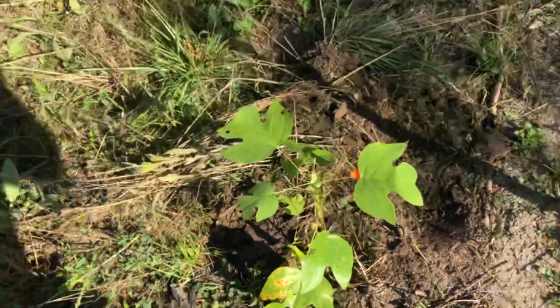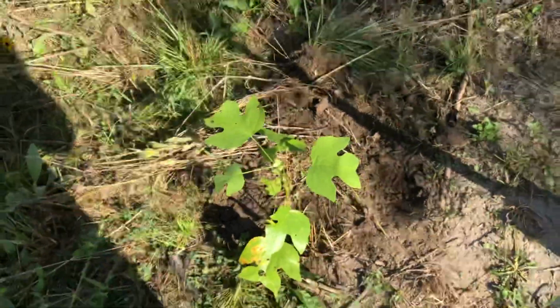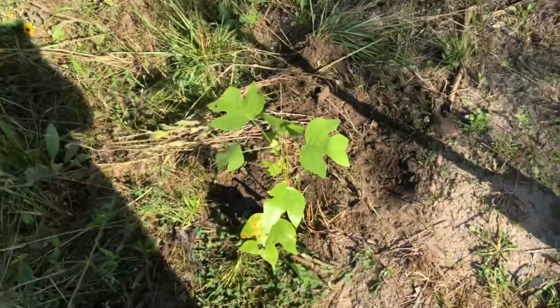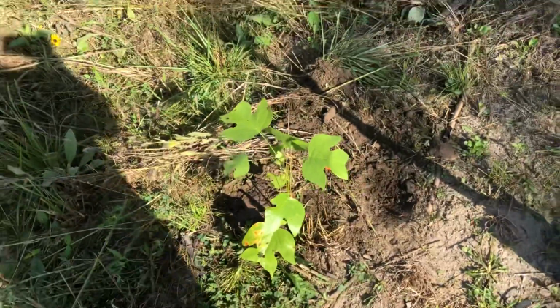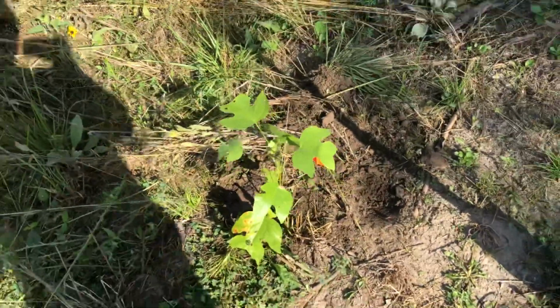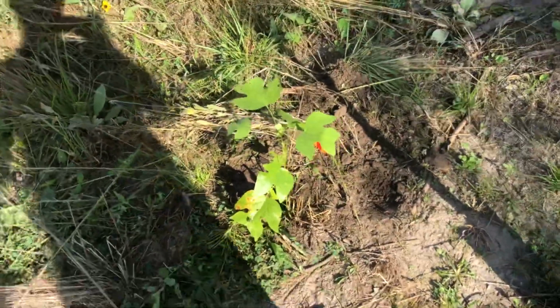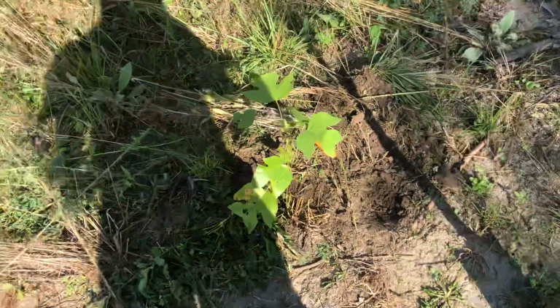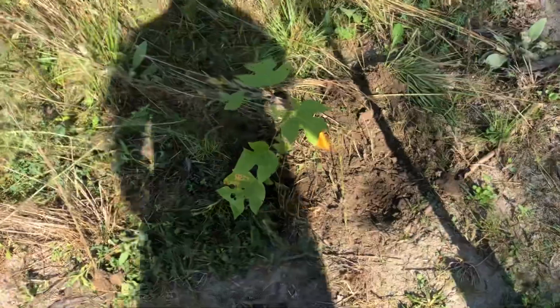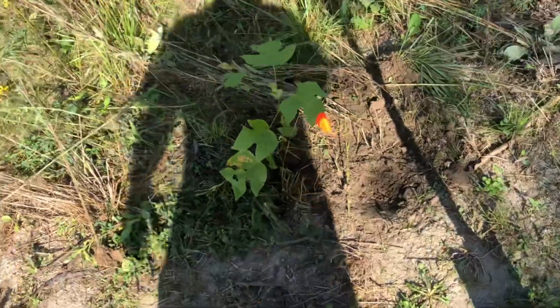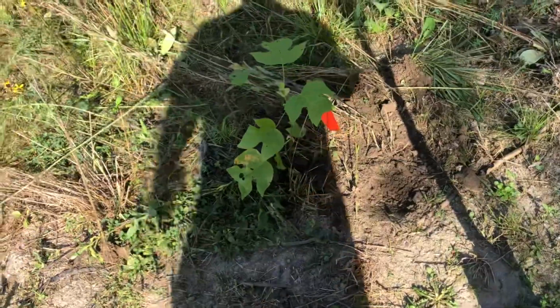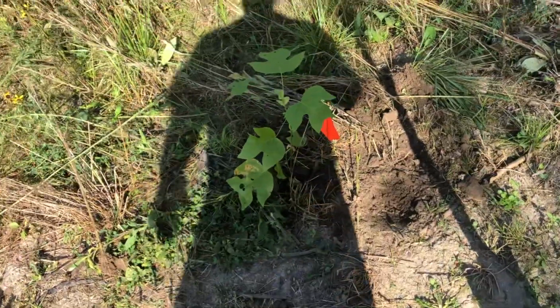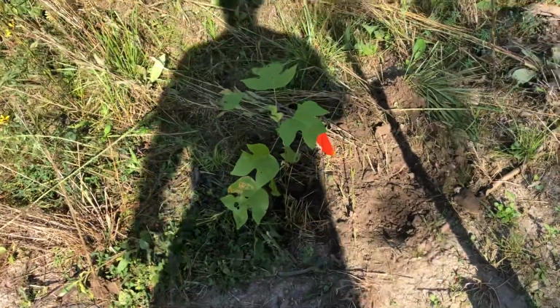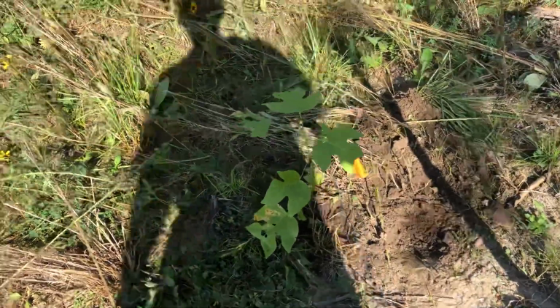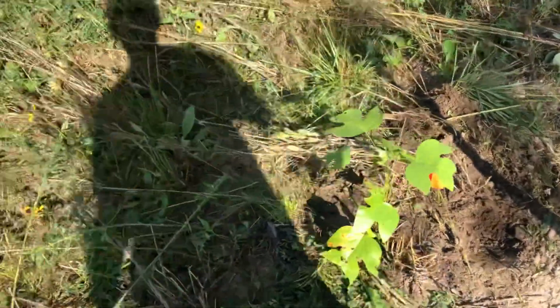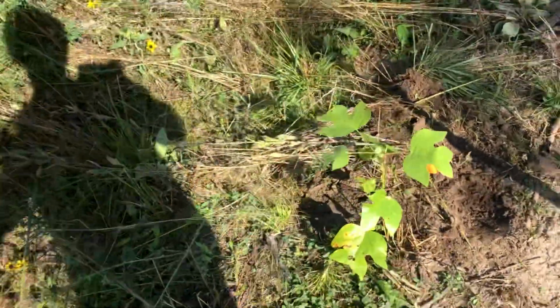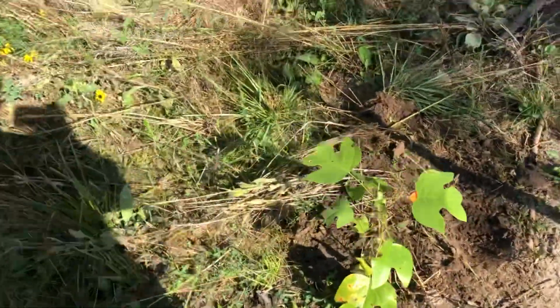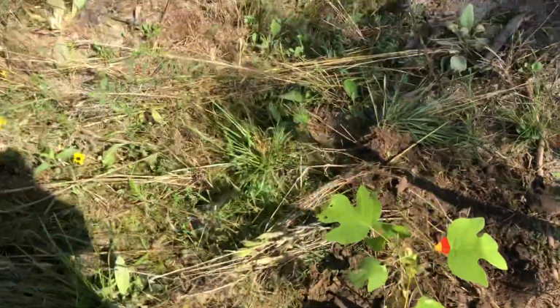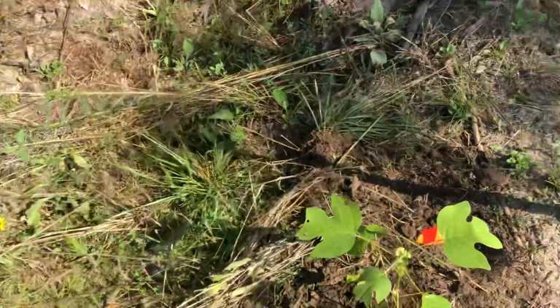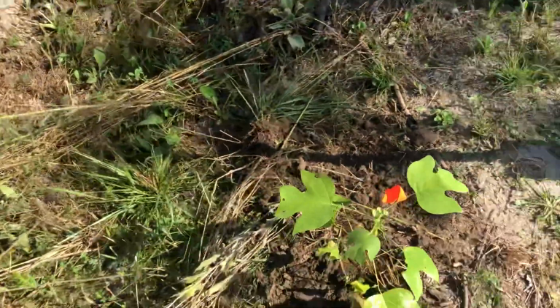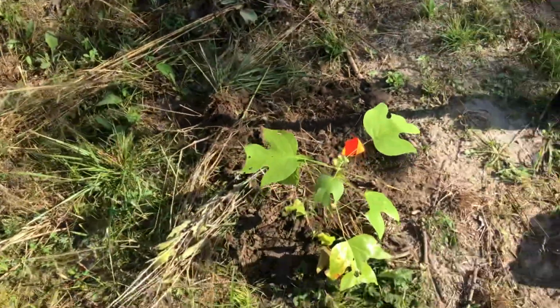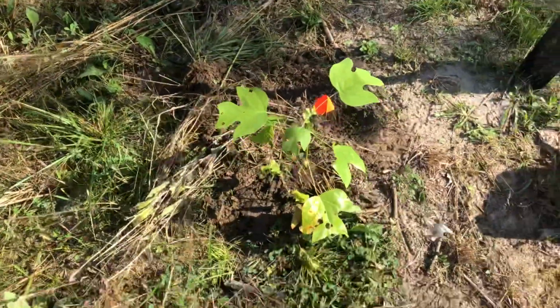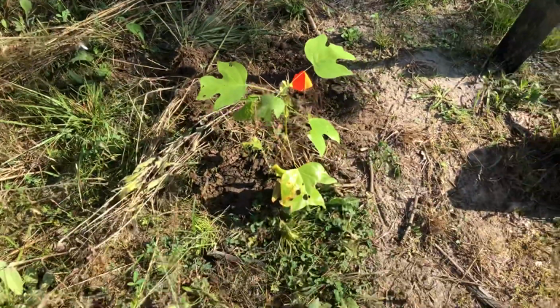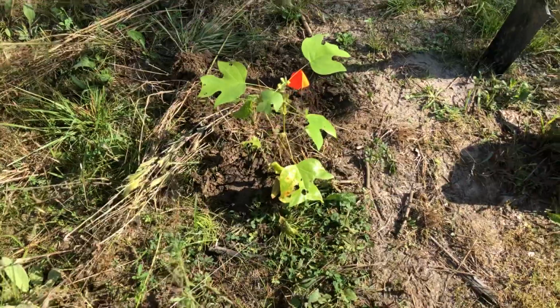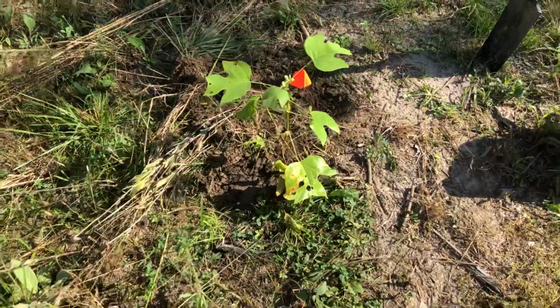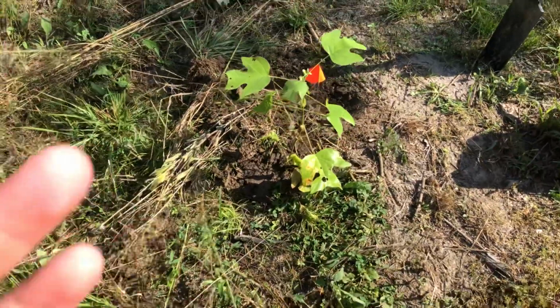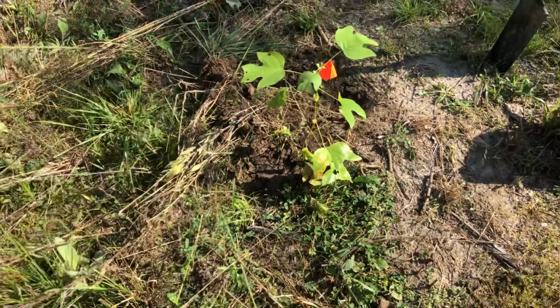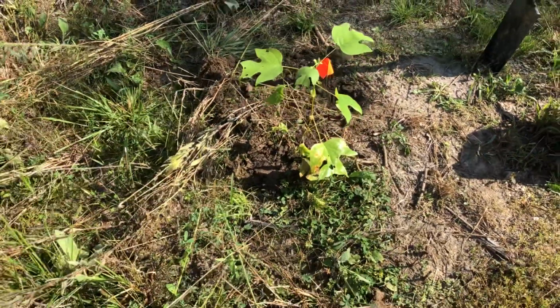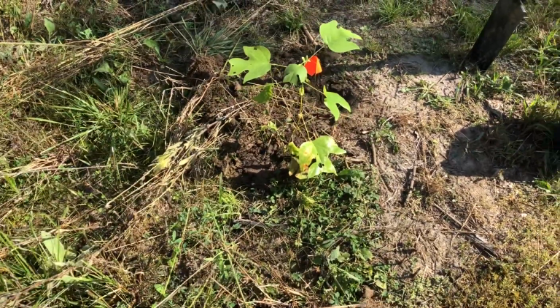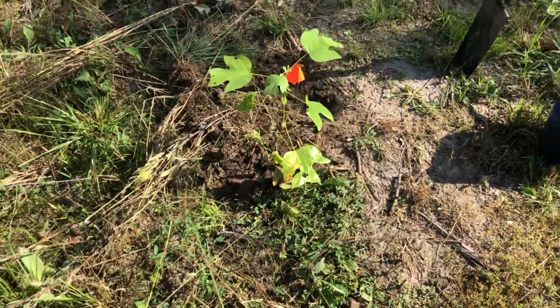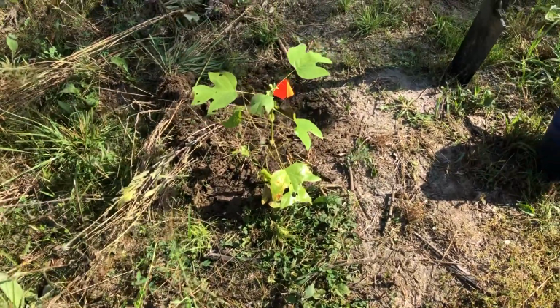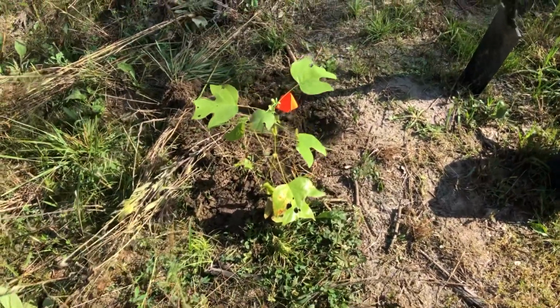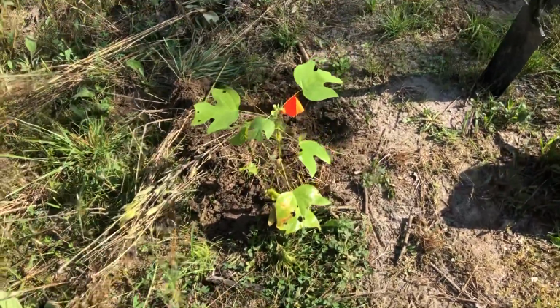I actually have two of them. I'll be planting the other one somewhere else. Anyway, that's what it looks like right now. This will be video one — watch out for future update videos of this growth and kind of what it does later on. Thanks for watching, see you later.